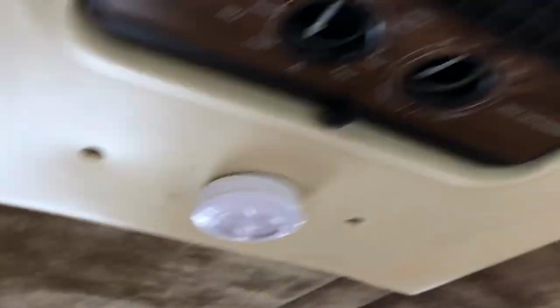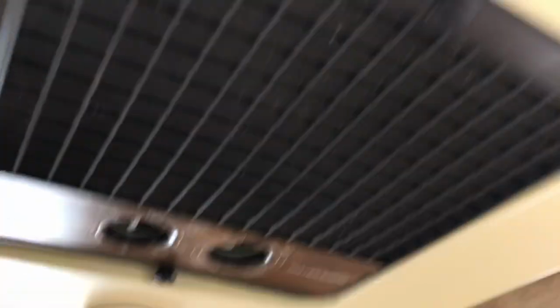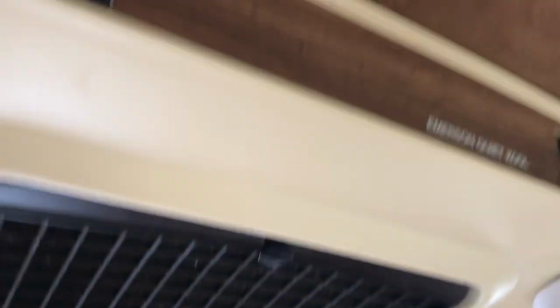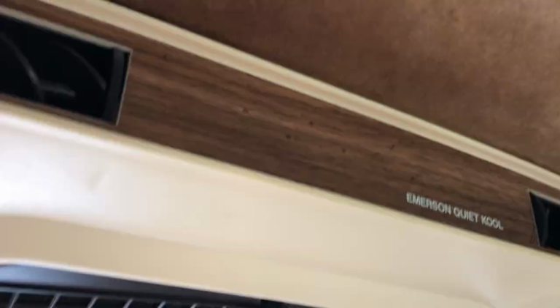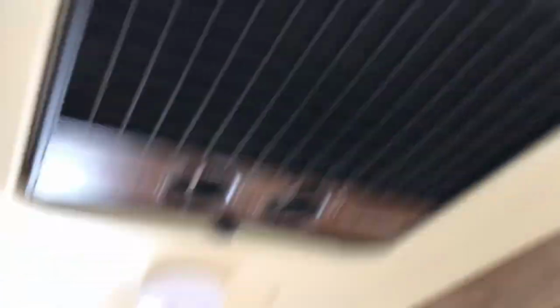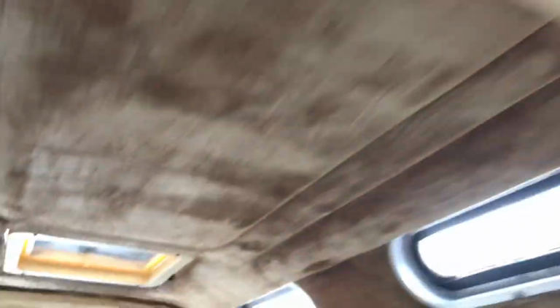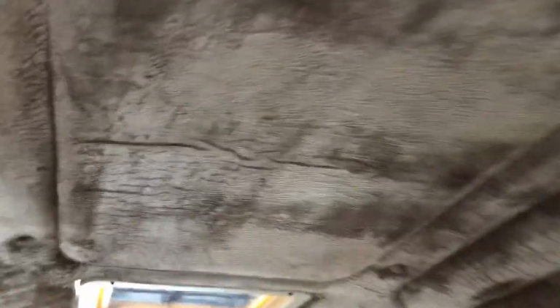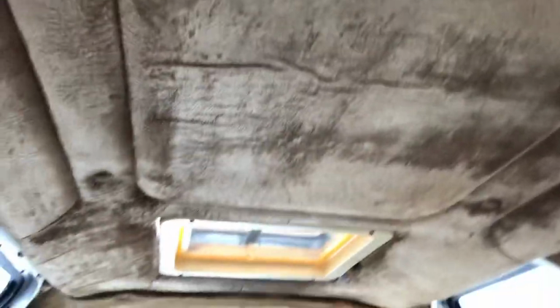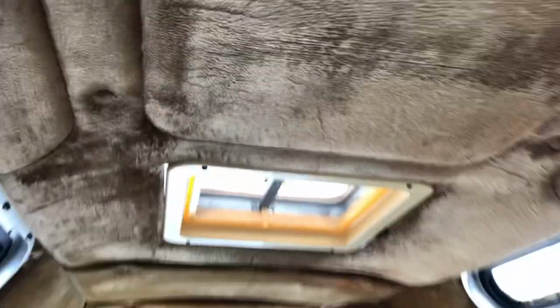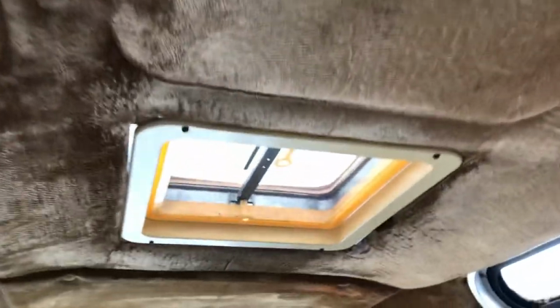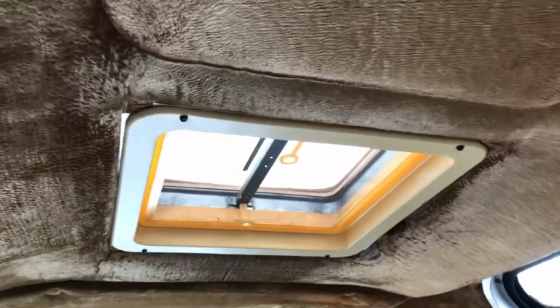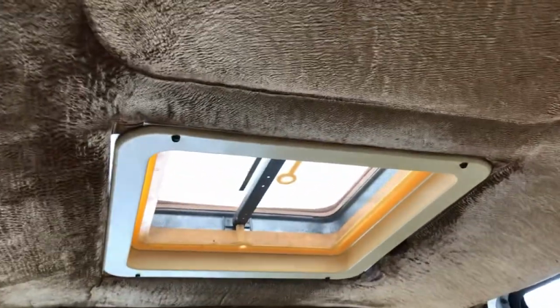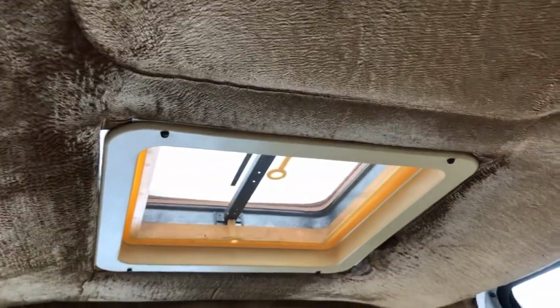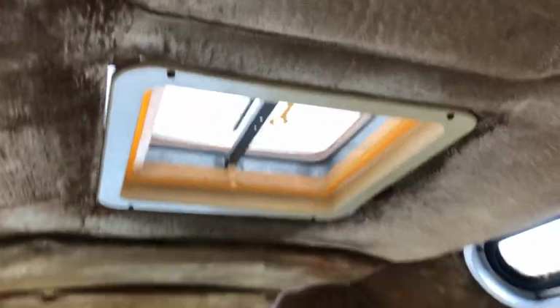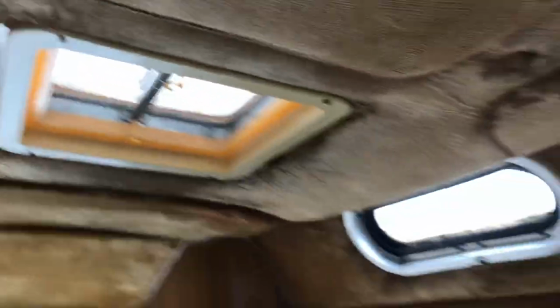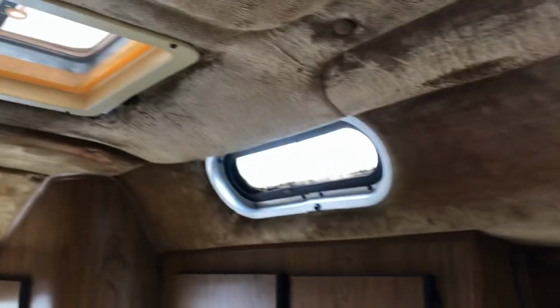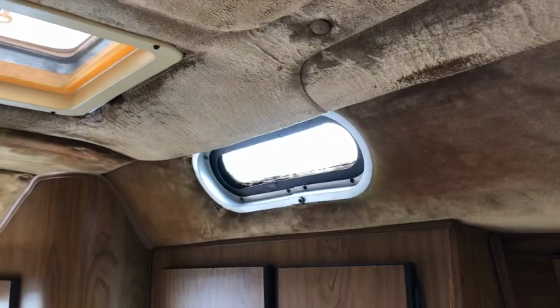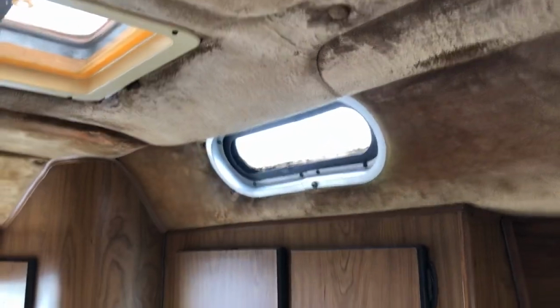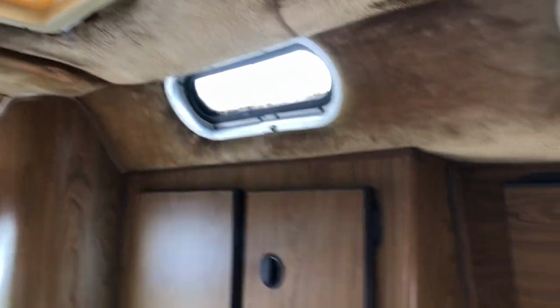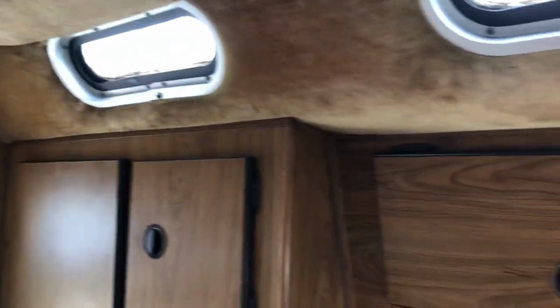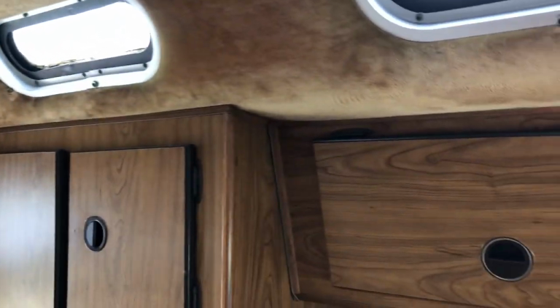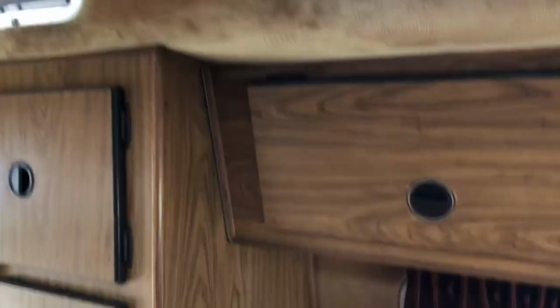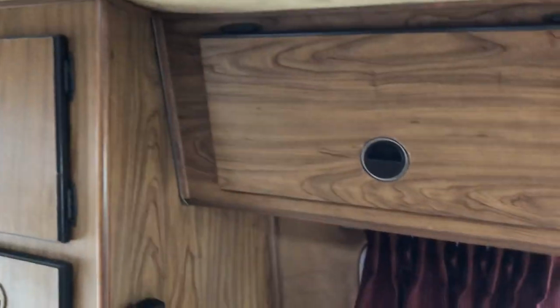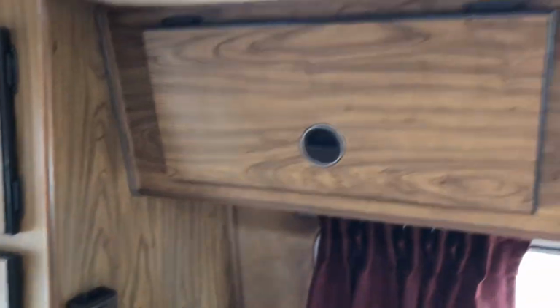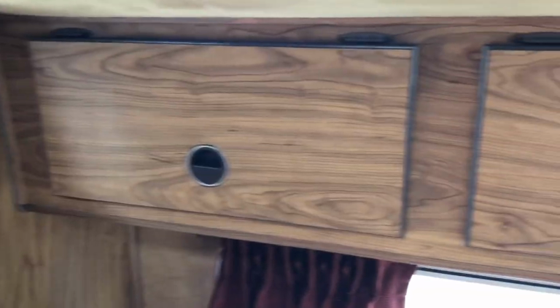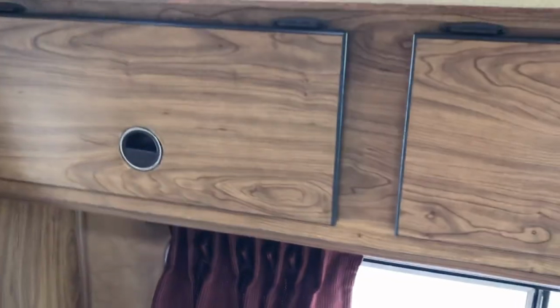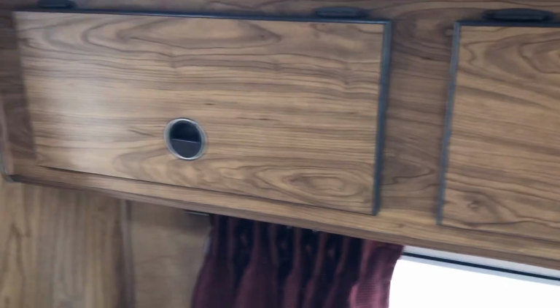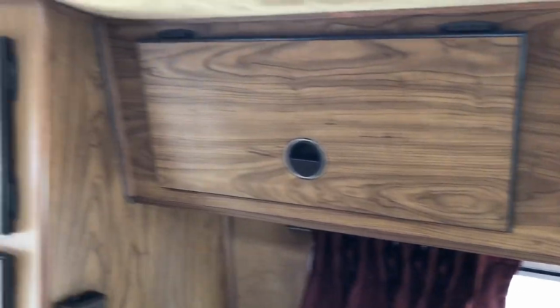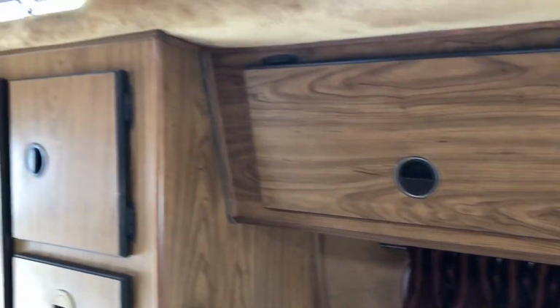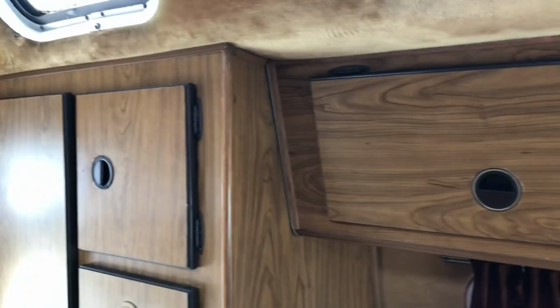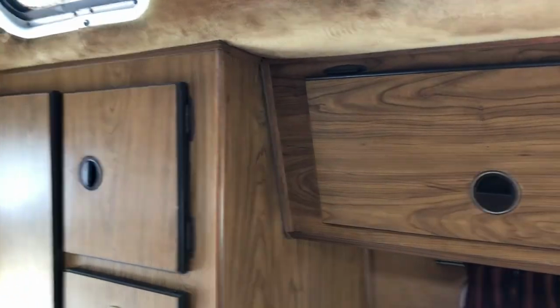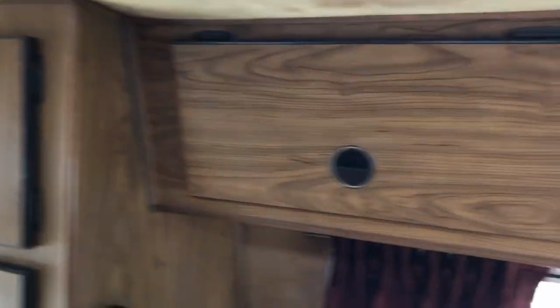This AC works. This was just a vent opening, and I just purchased a MaxAir vent fan to install. I'll either get it in myself, or if someone buys it they can put it in themselves.